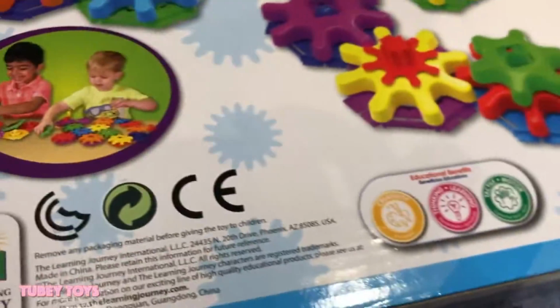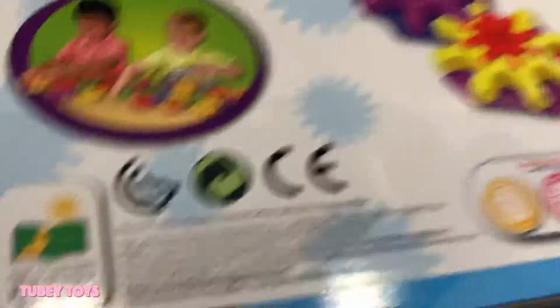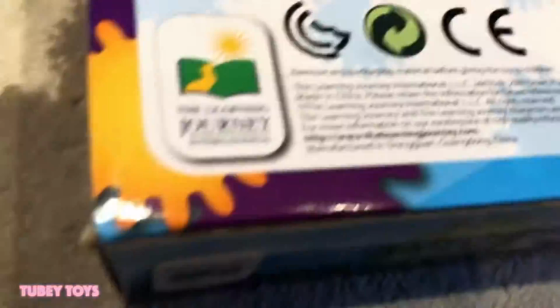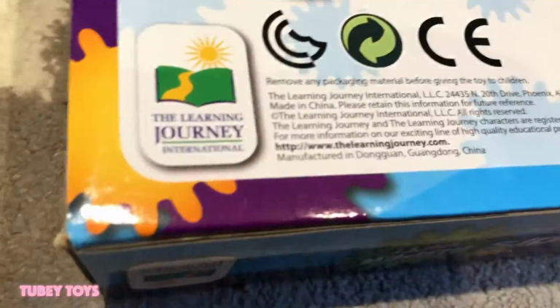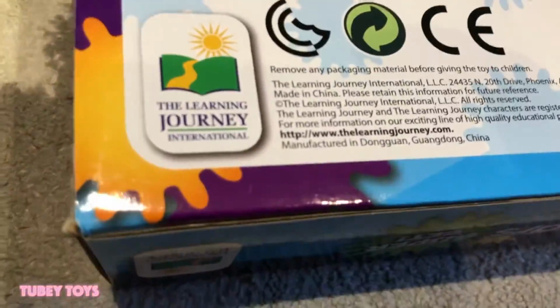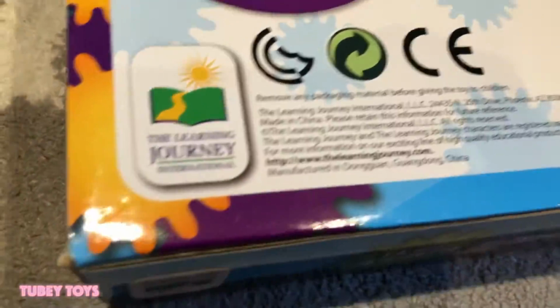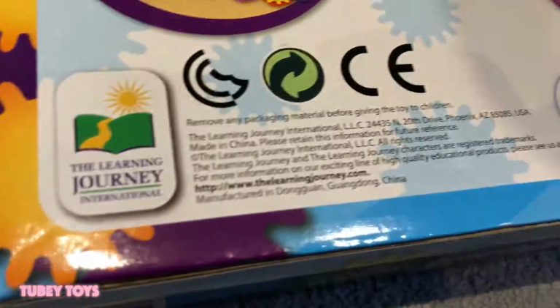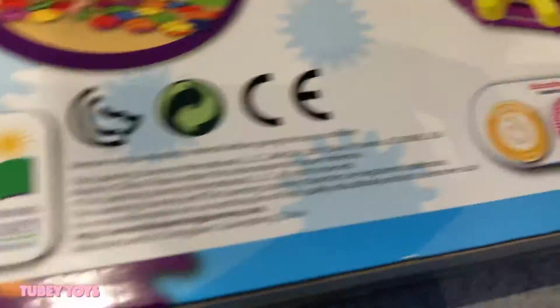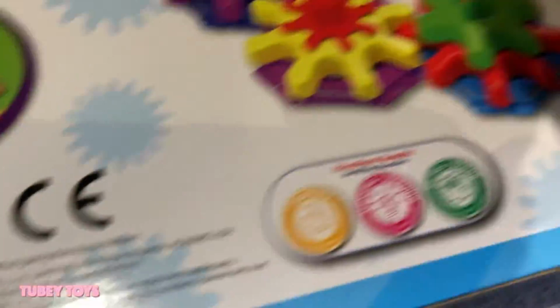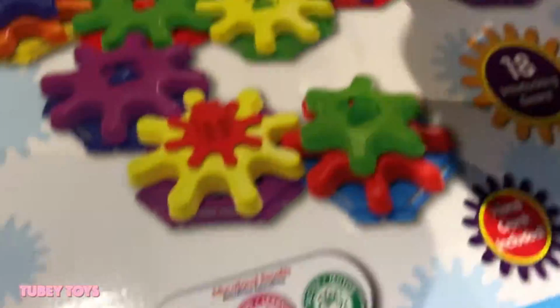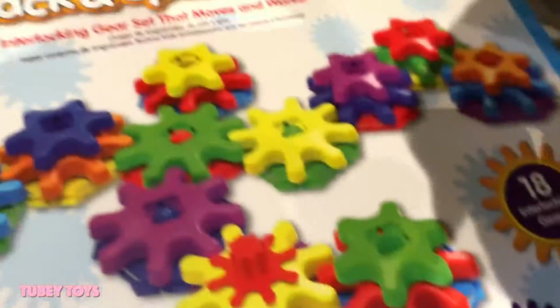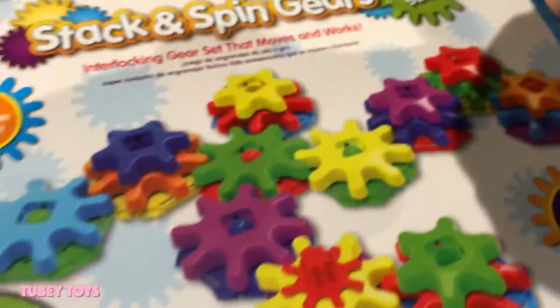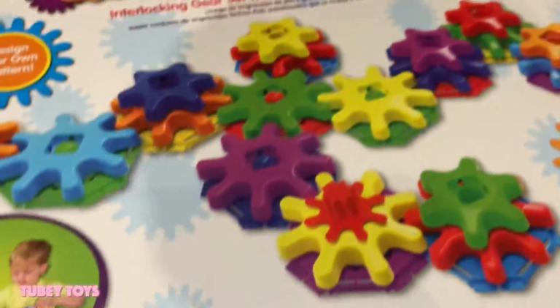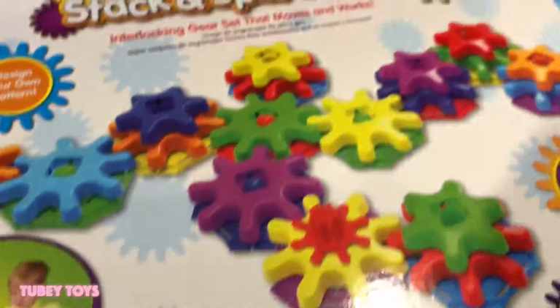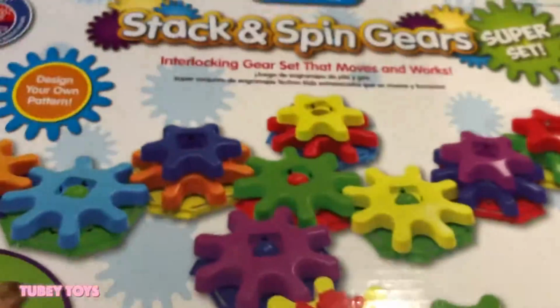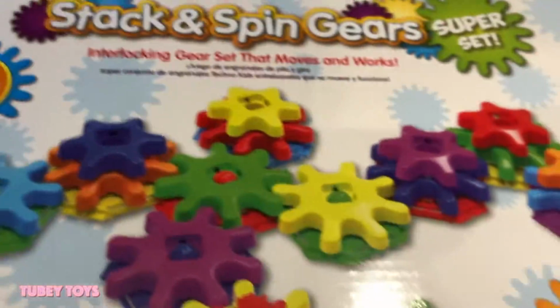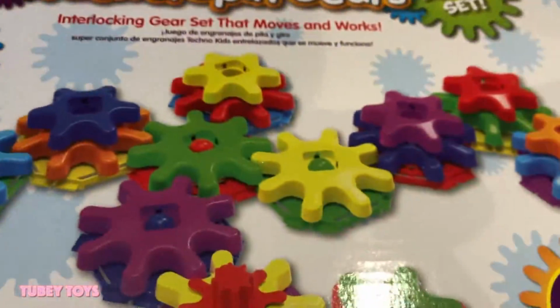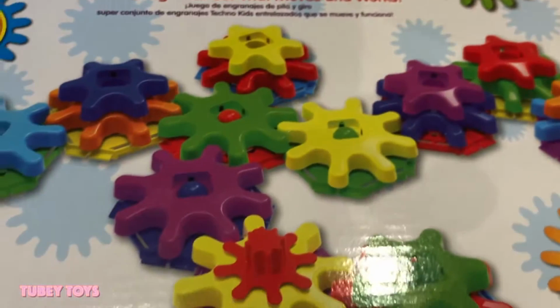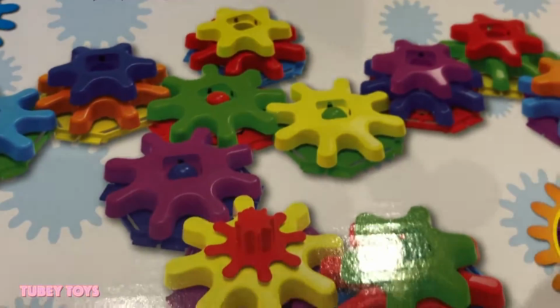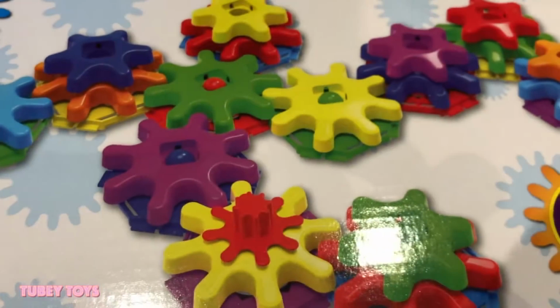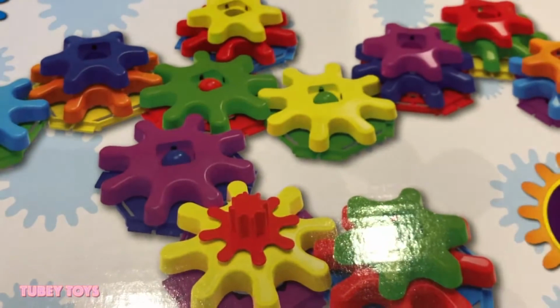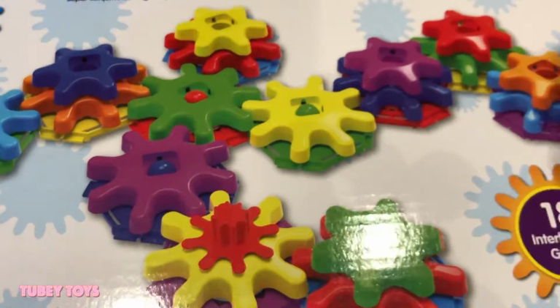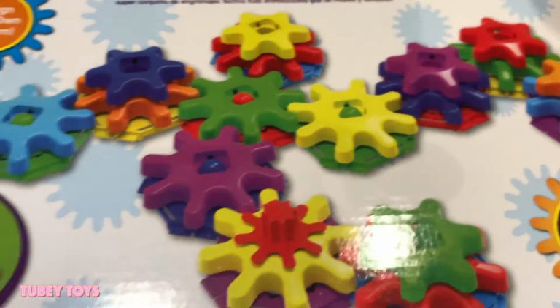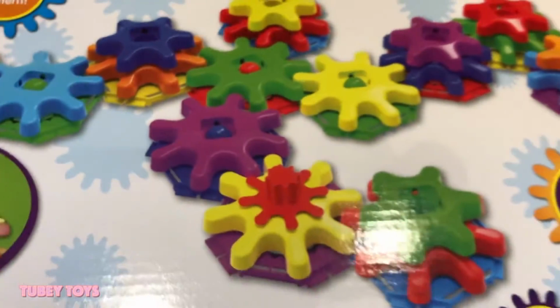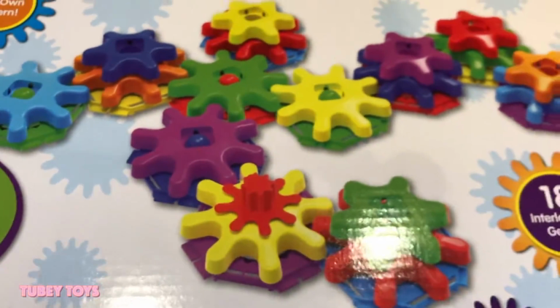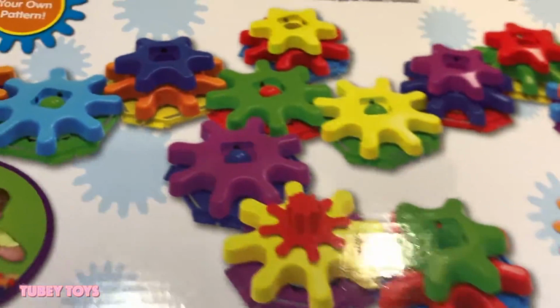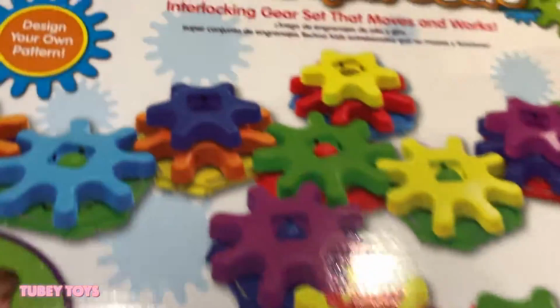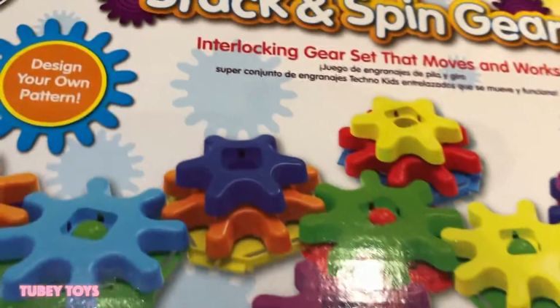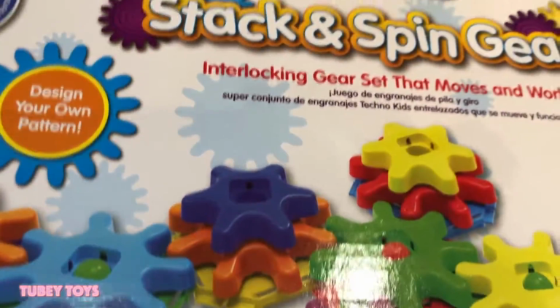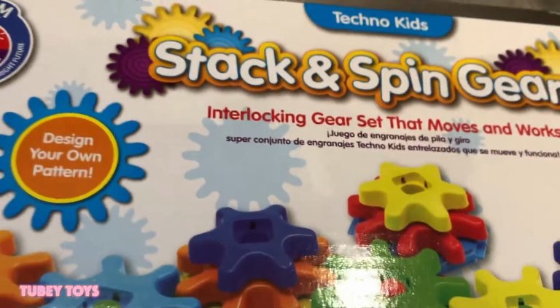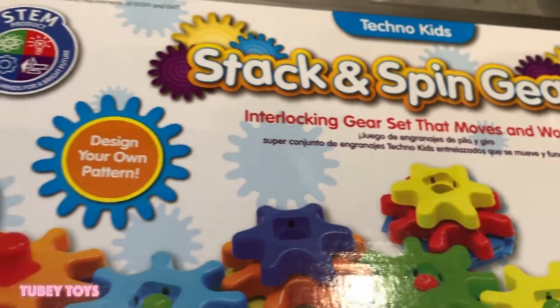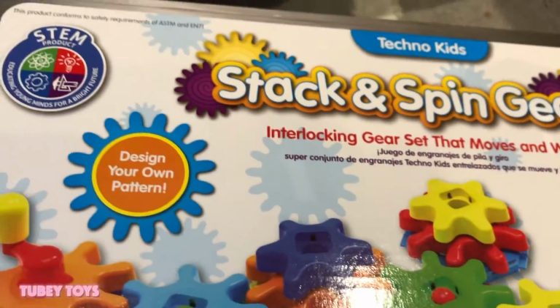It's by a company called The Learning Journey International. It's for ages 2 and up. And you know what's so cool? It doesn't need batteries. Isn't that cool? Yeah!